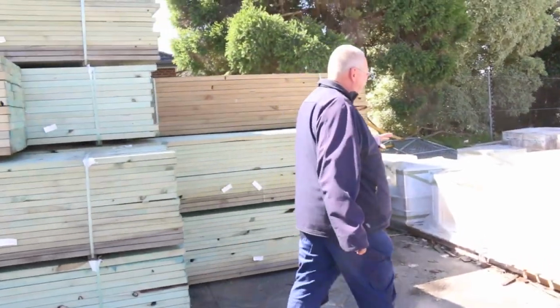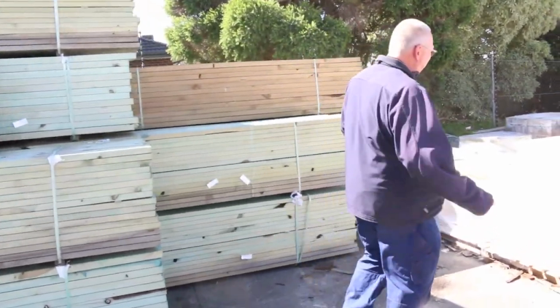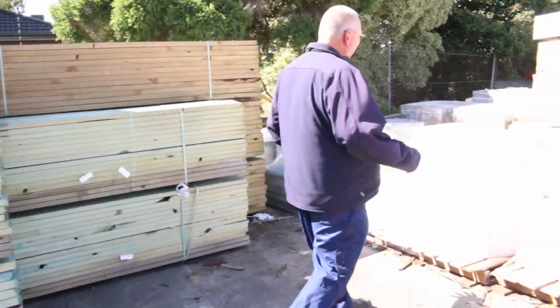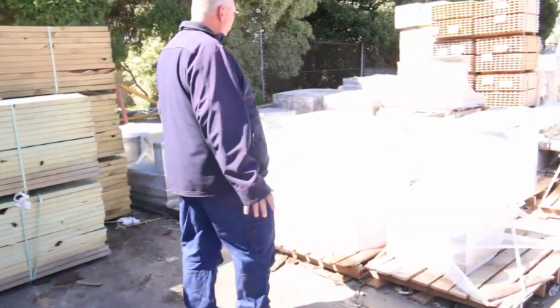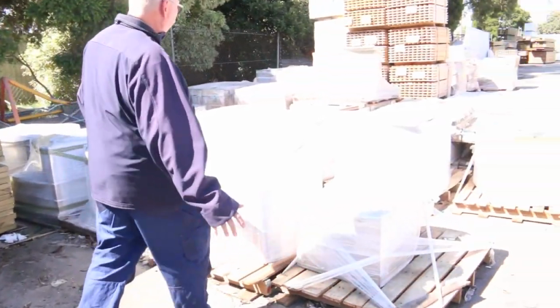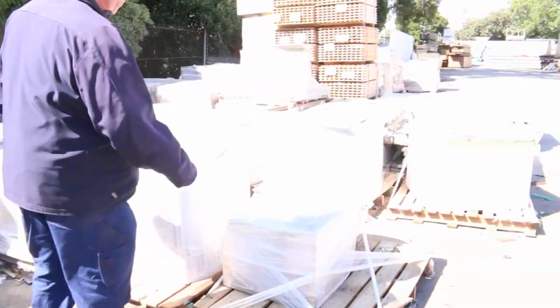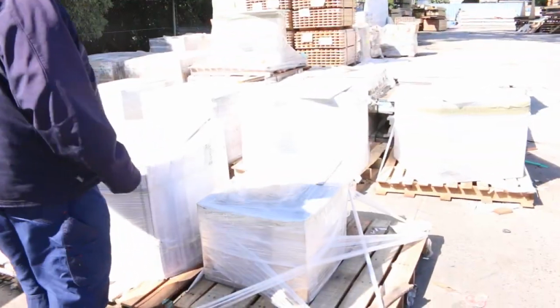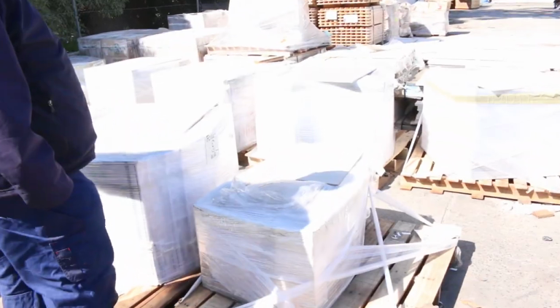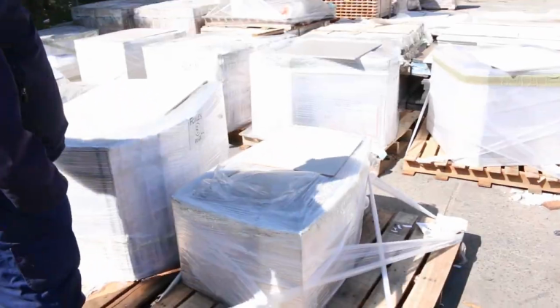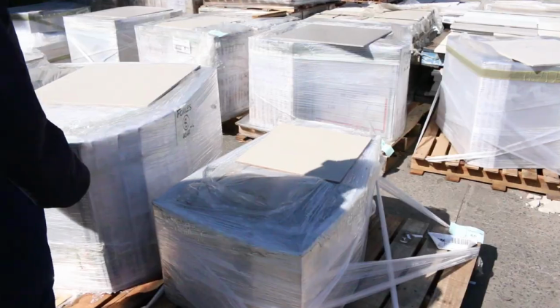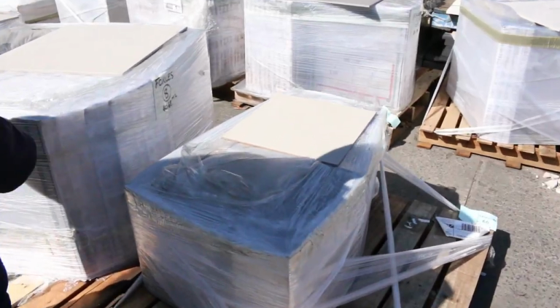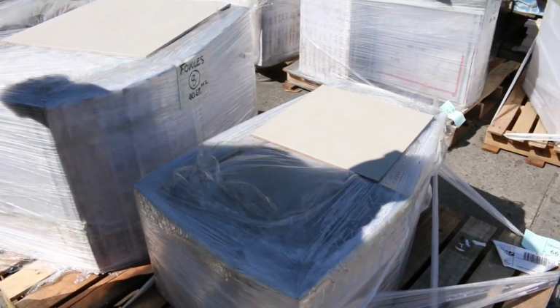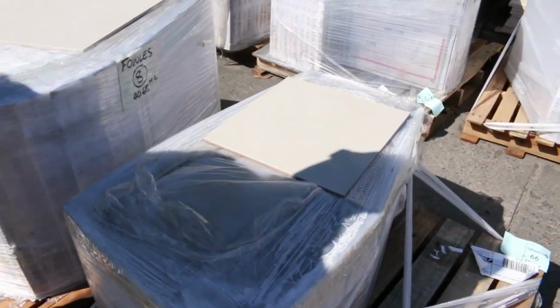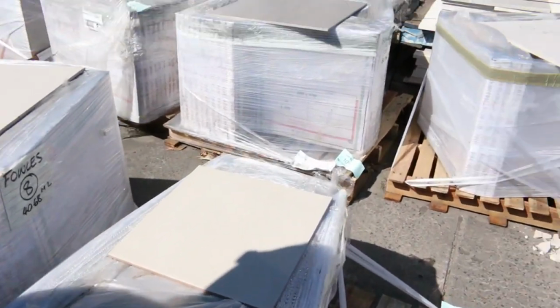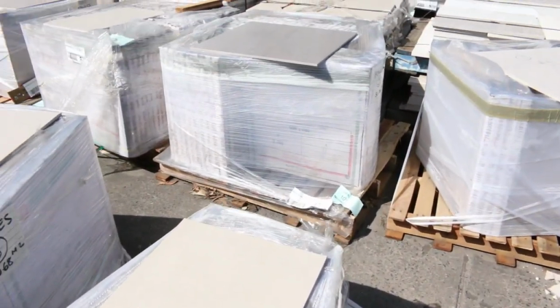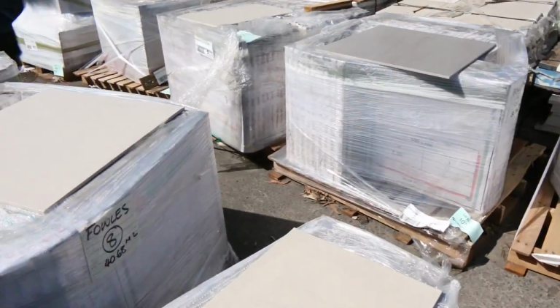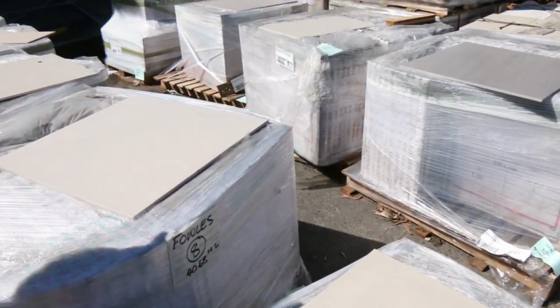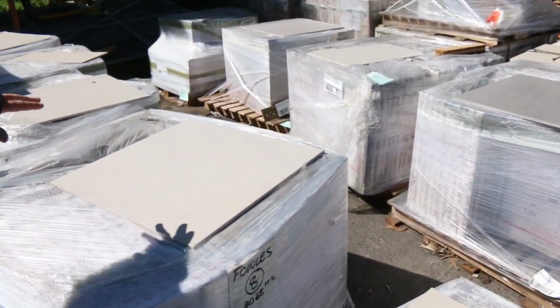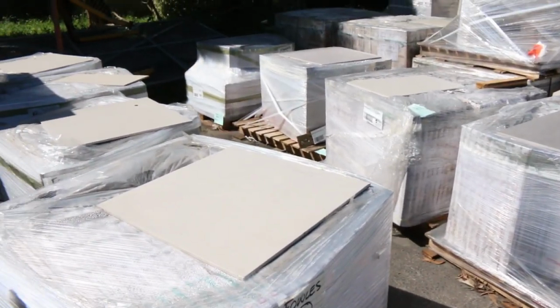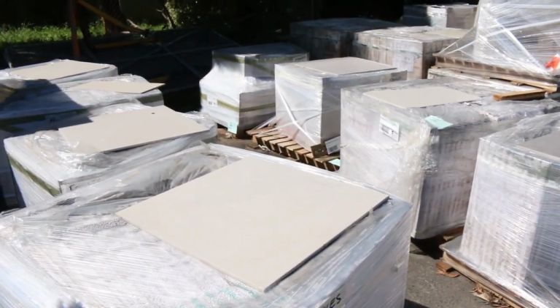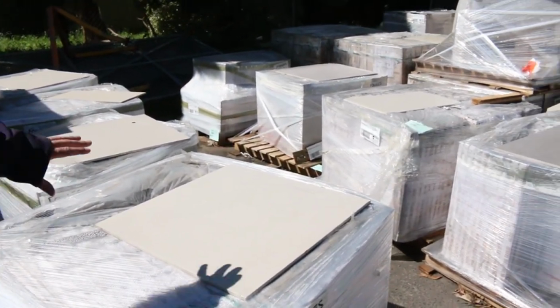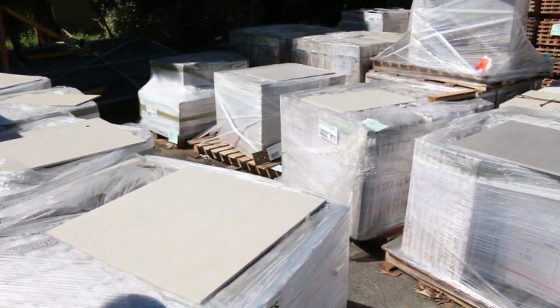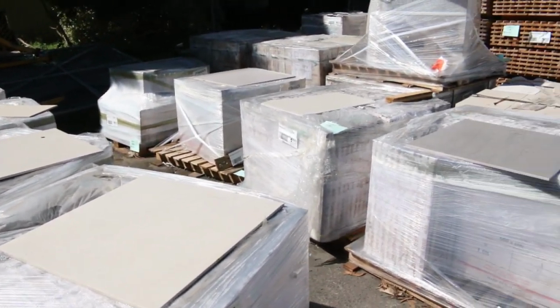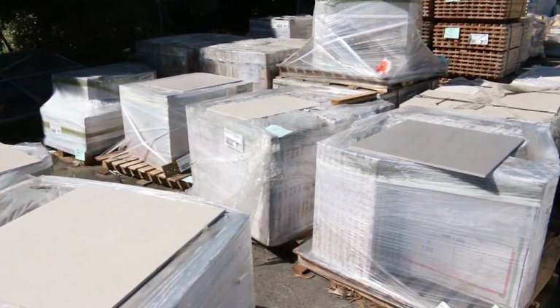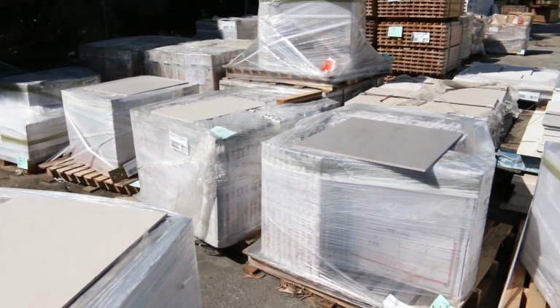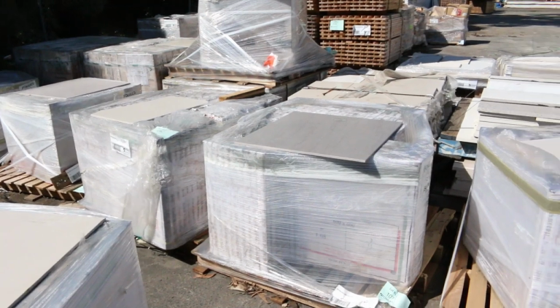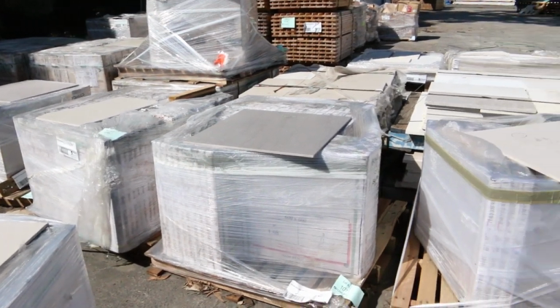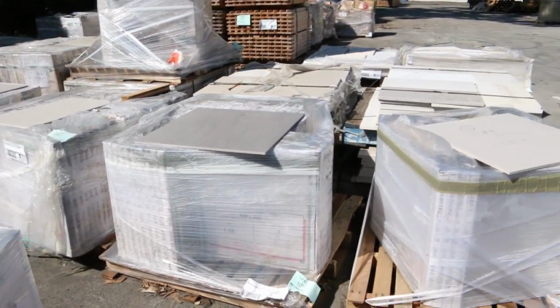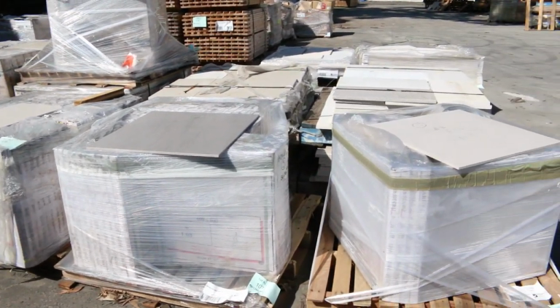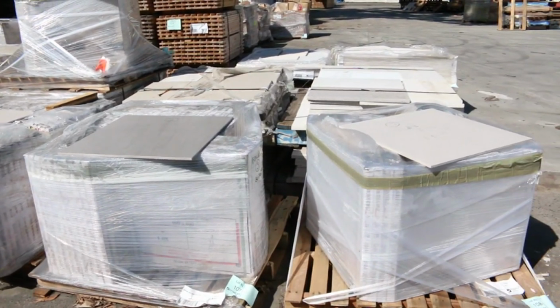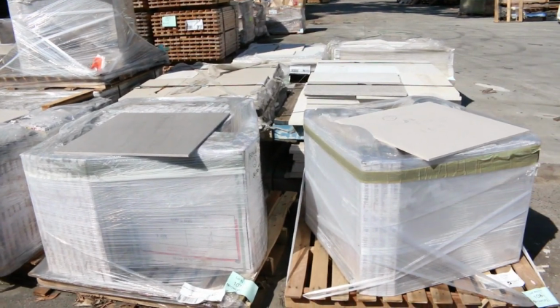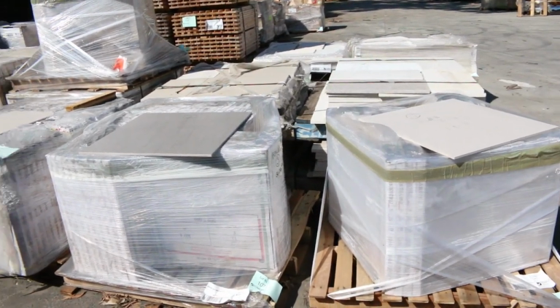Over here we've got a nice range of tiles. Some really really good looking tiles. And you're probably going to pick most of these up probably under the $10 a square metre mark. So some really outstanding value there on the tiles.